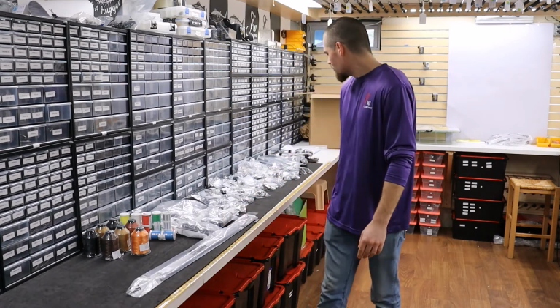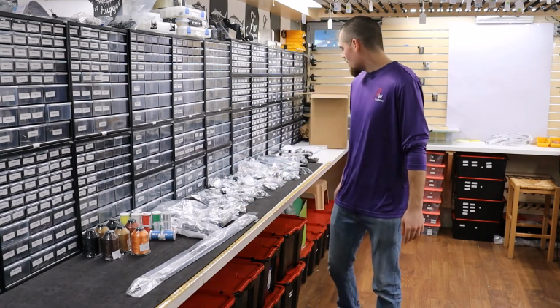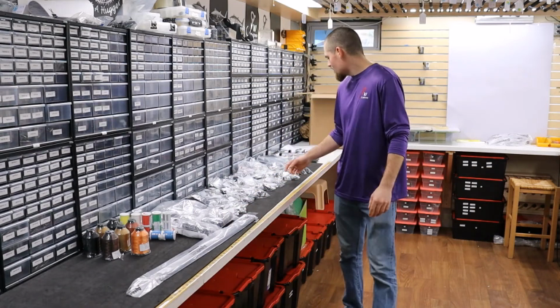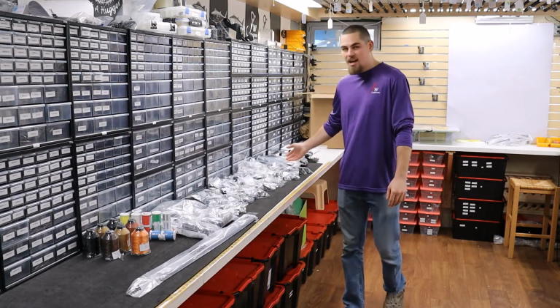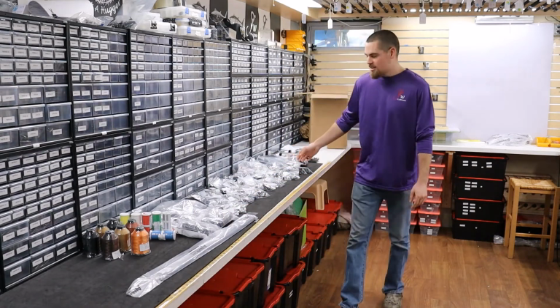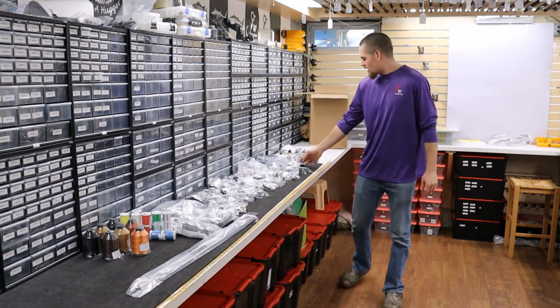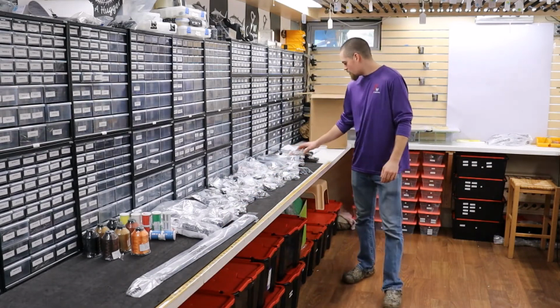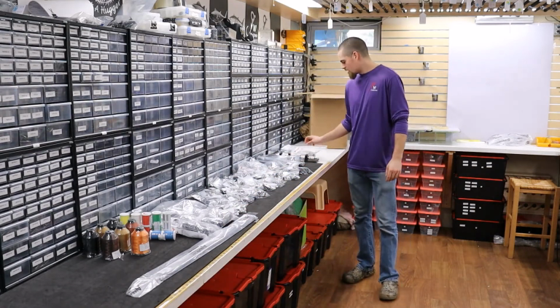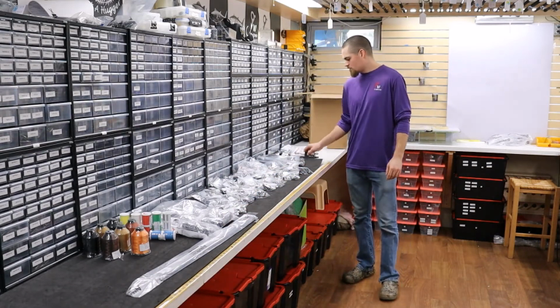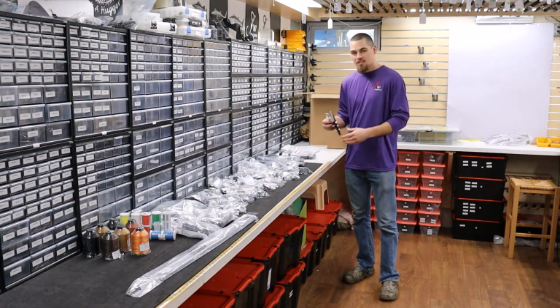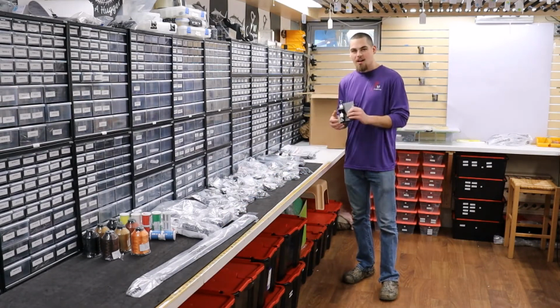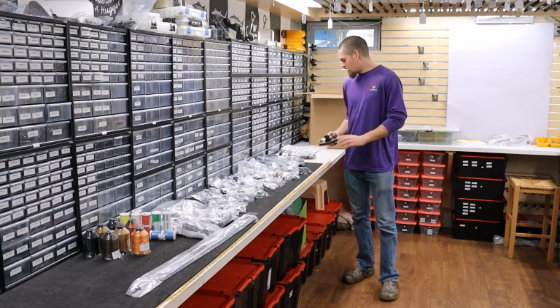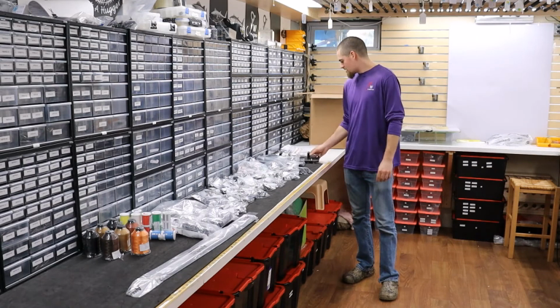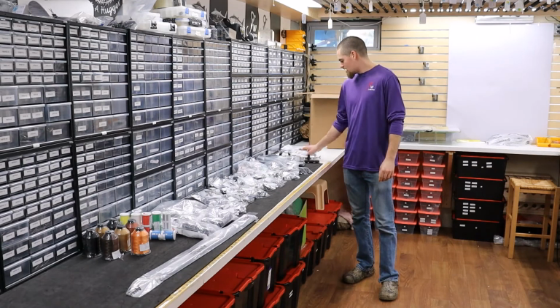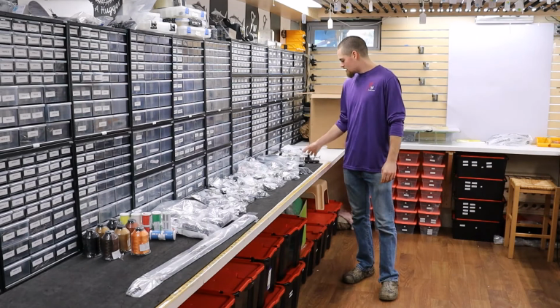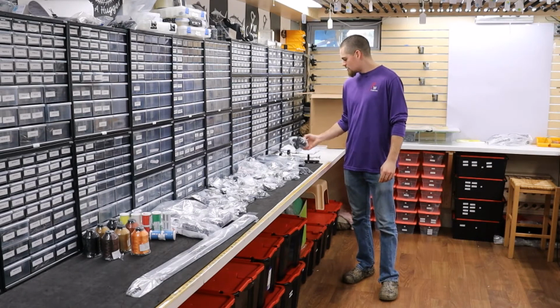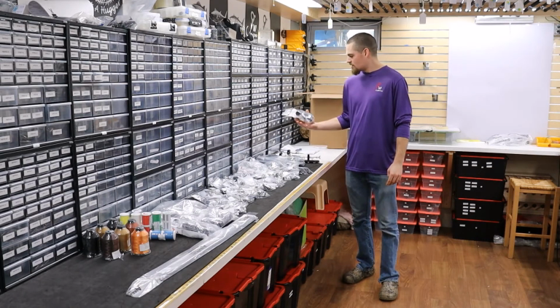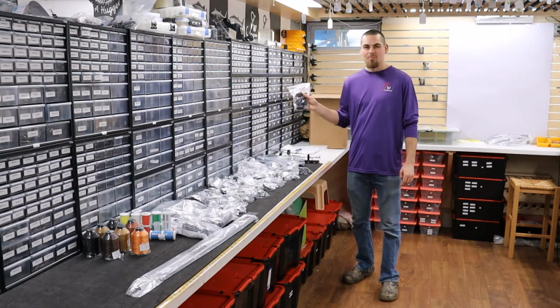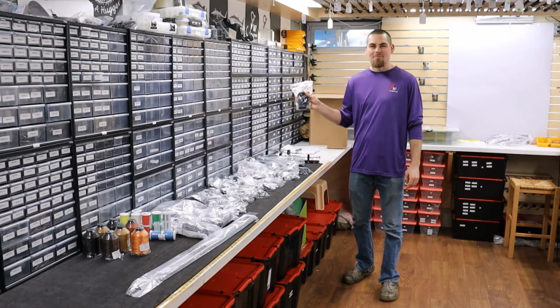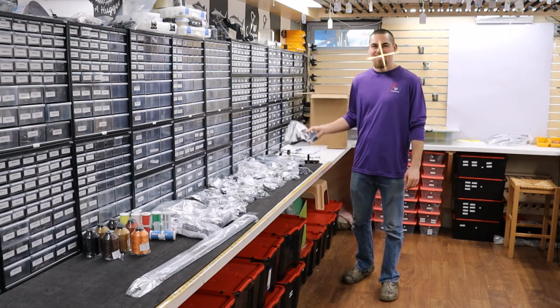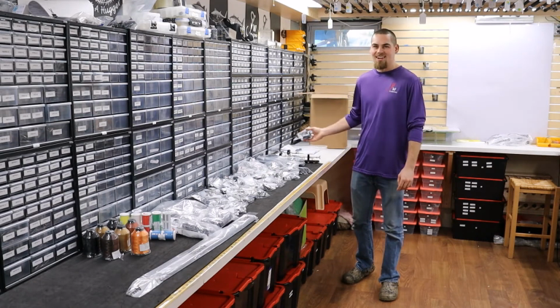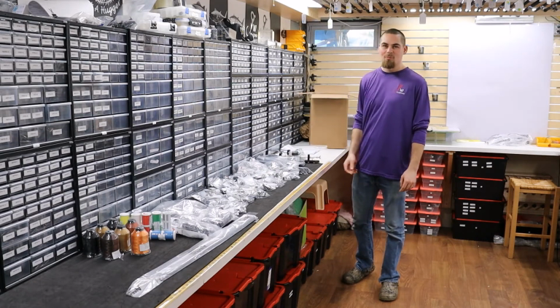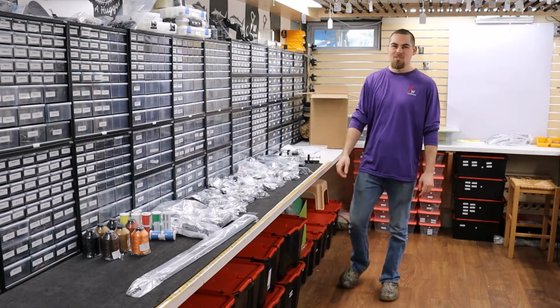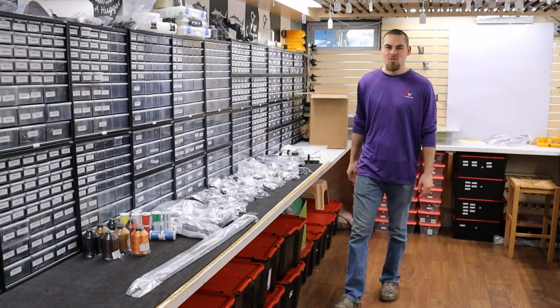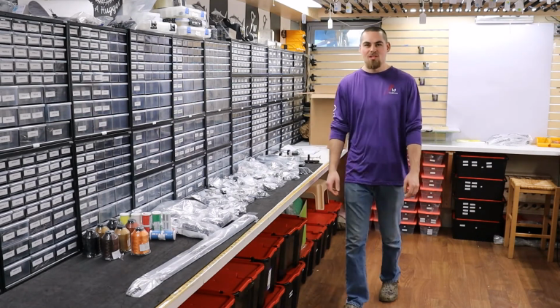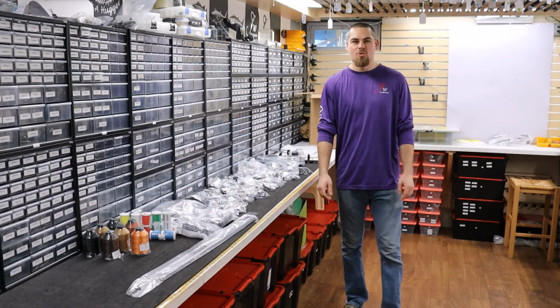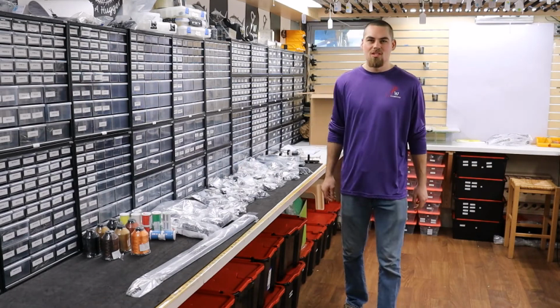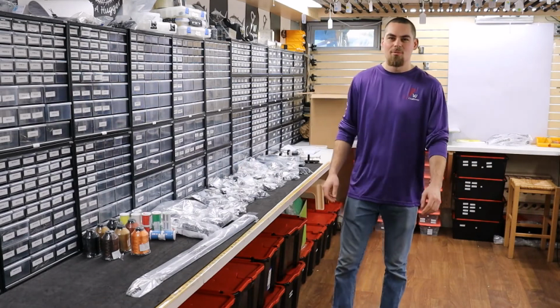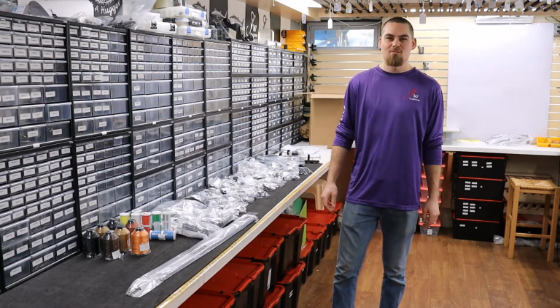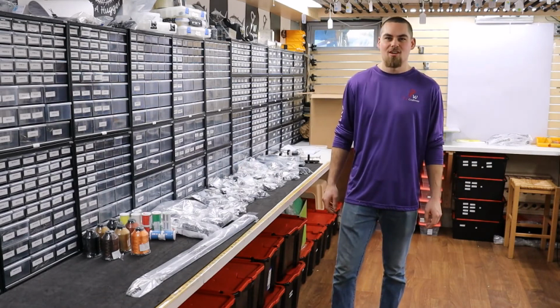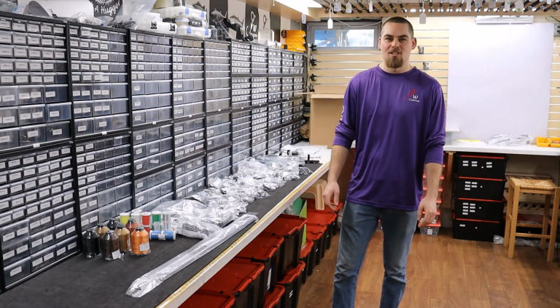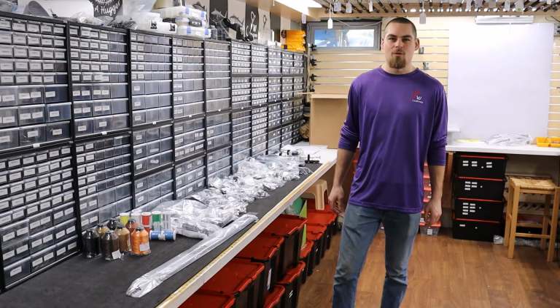We got EVA, new thread carriages for us, and butt caps. It'll all be up on the website soon. Go to GWCustoms.com and check it out.